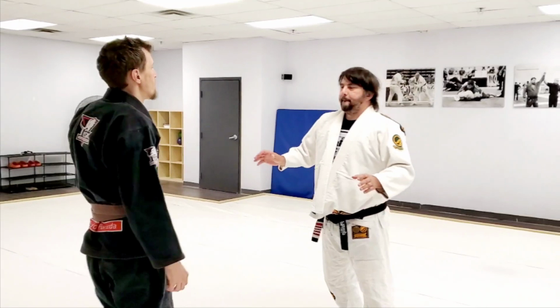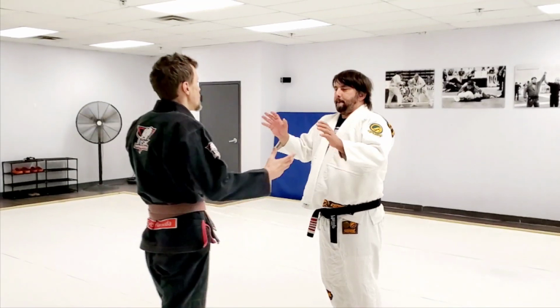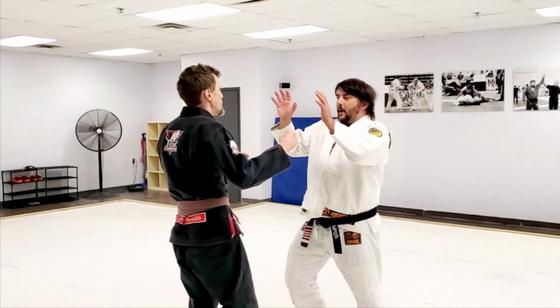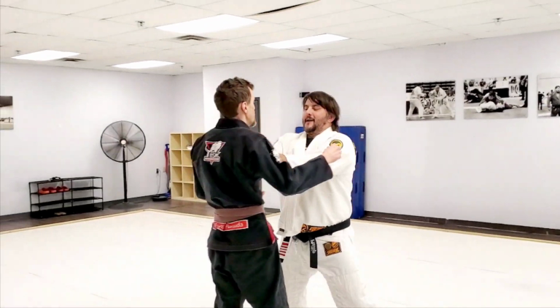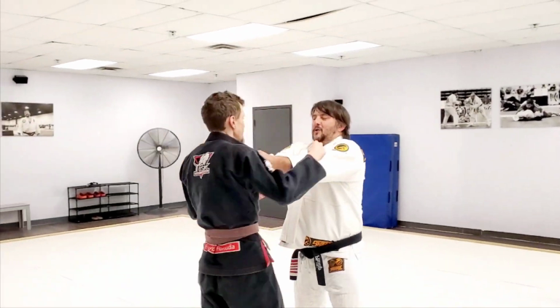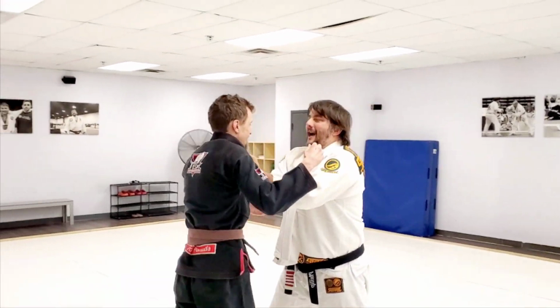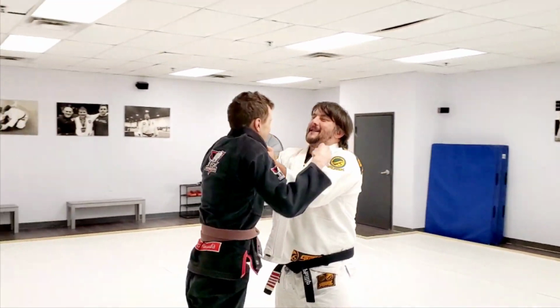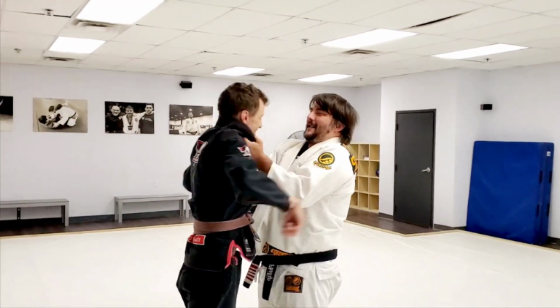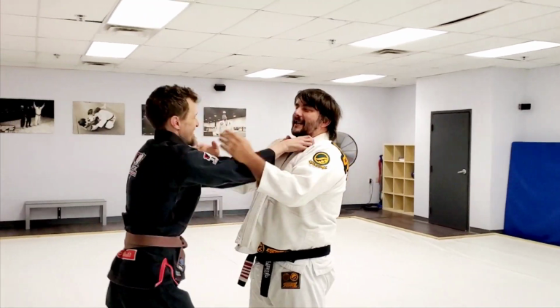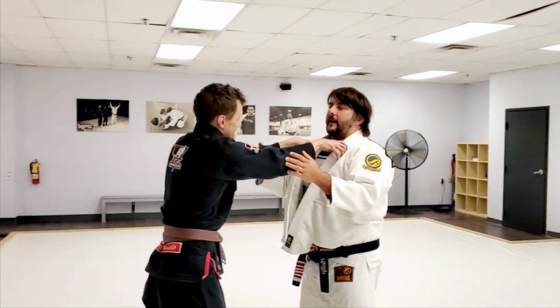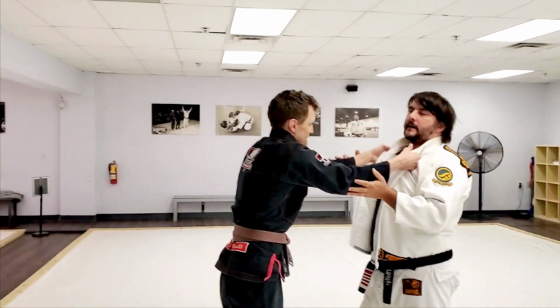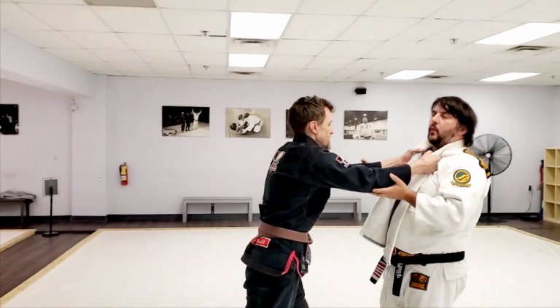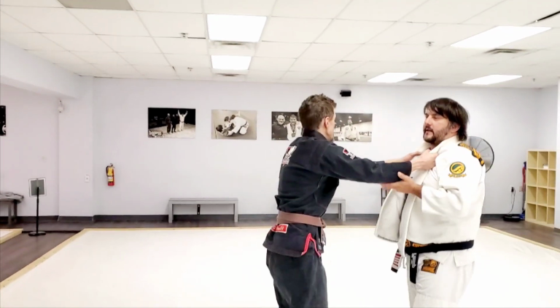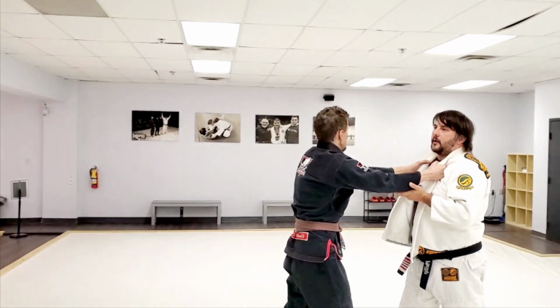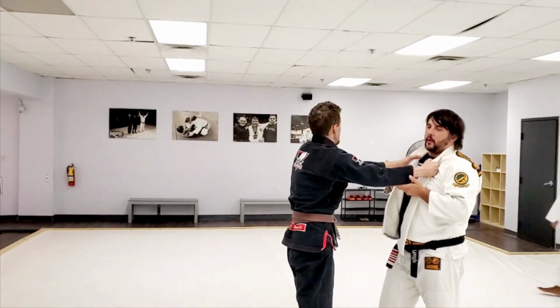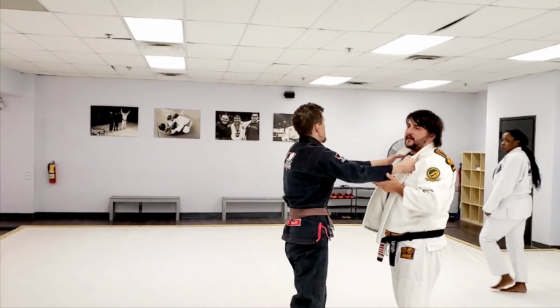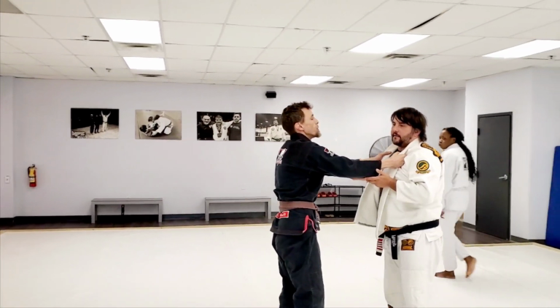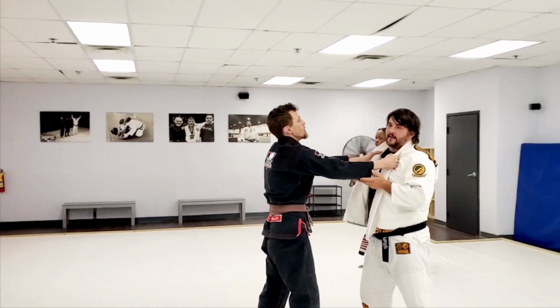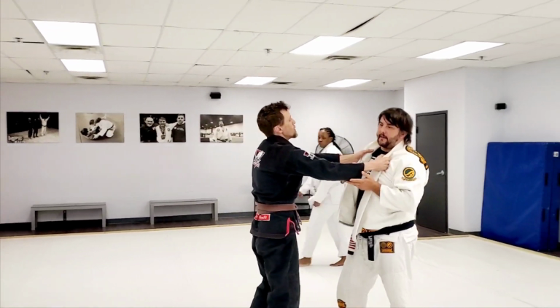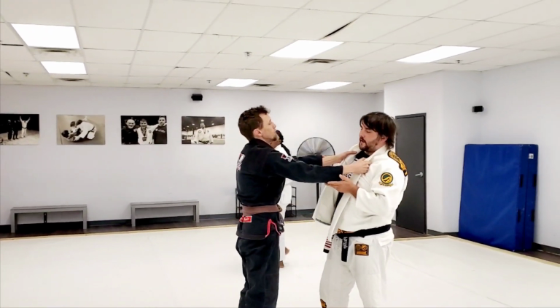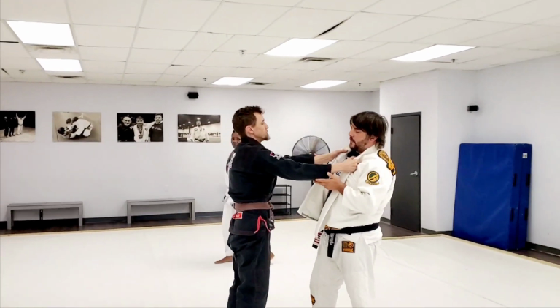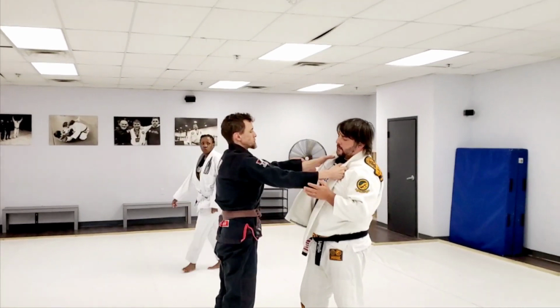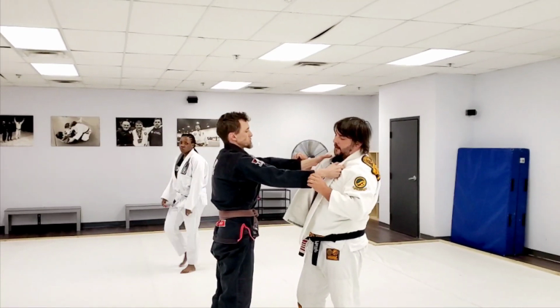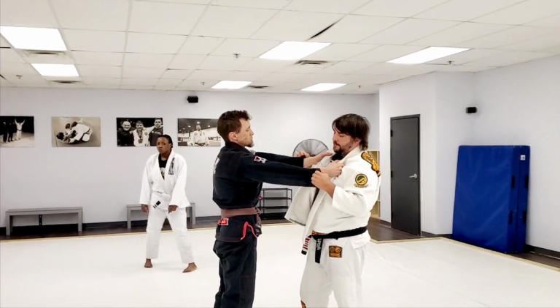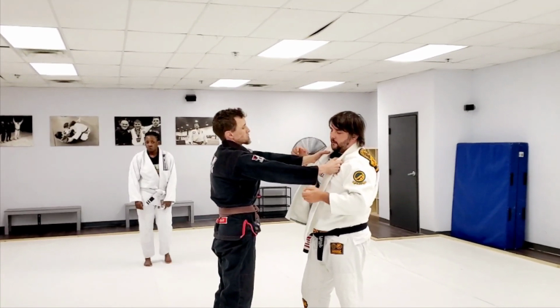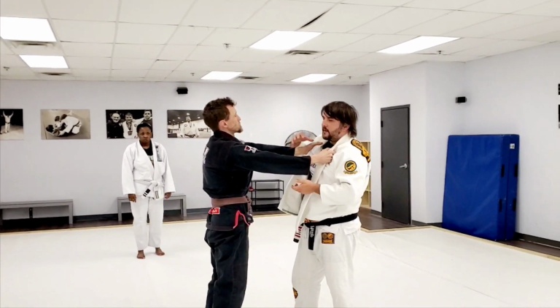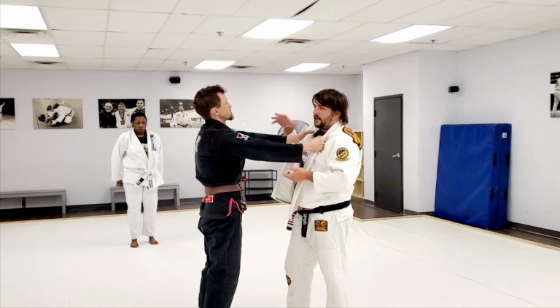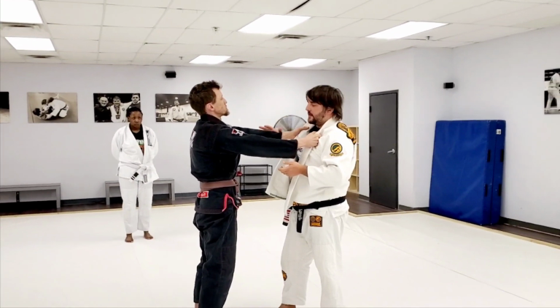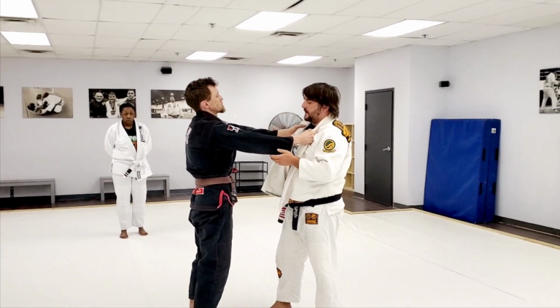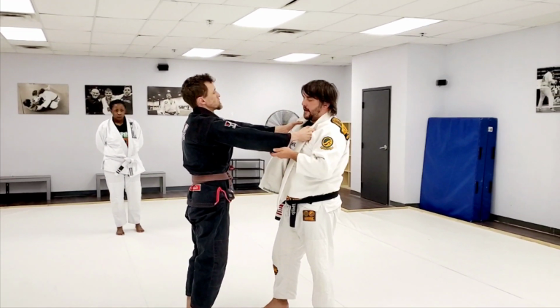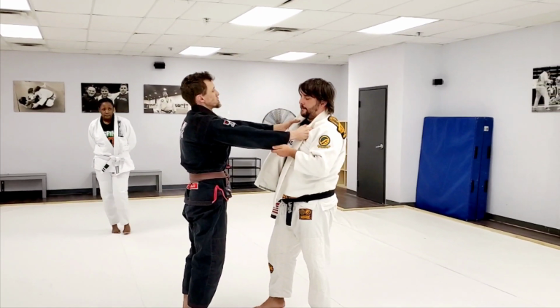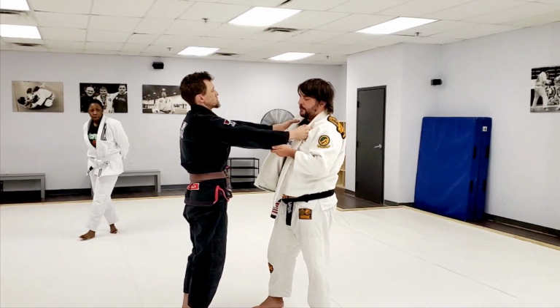My partner grabbed me like this, right? So we're going to start working some self-defense fundamentals now that we're in between the competition tournaments.